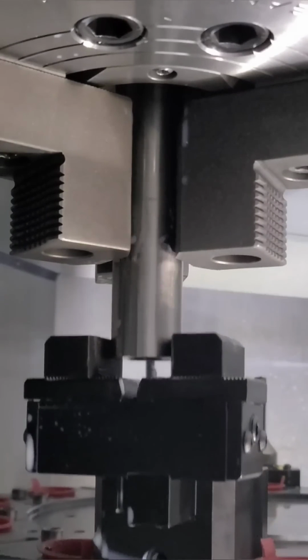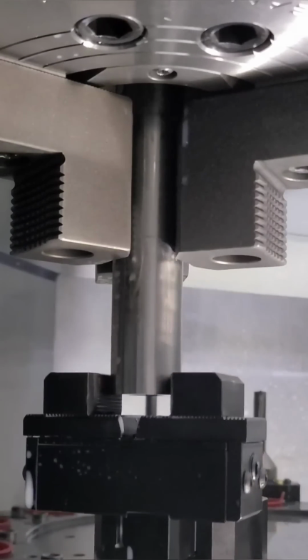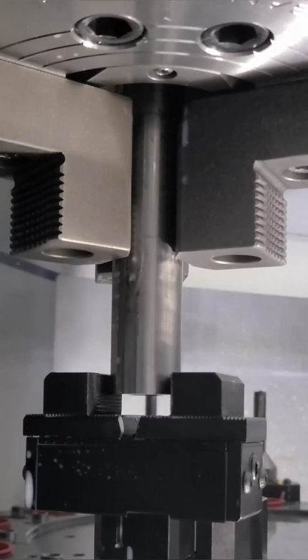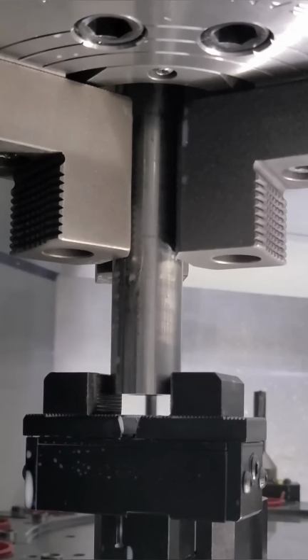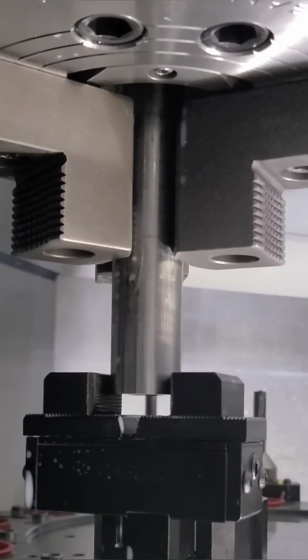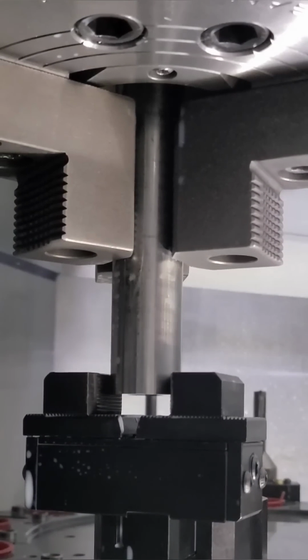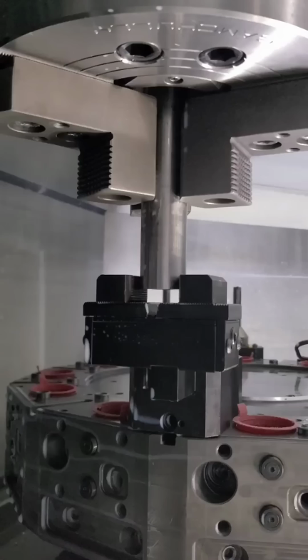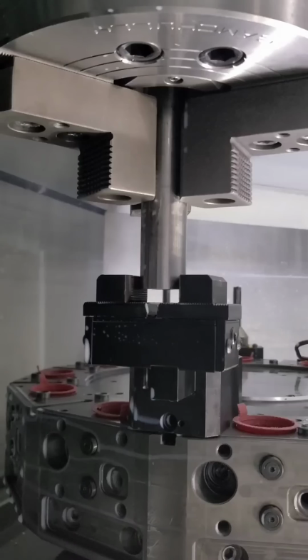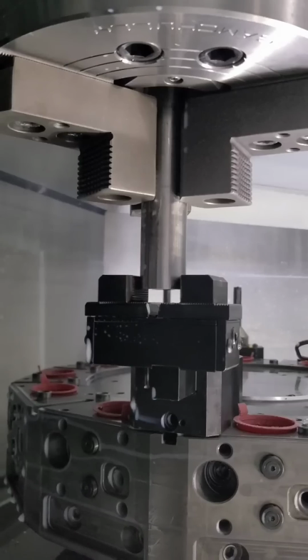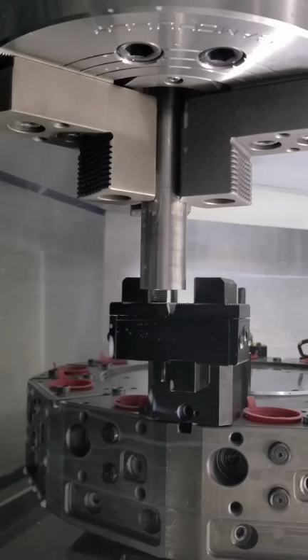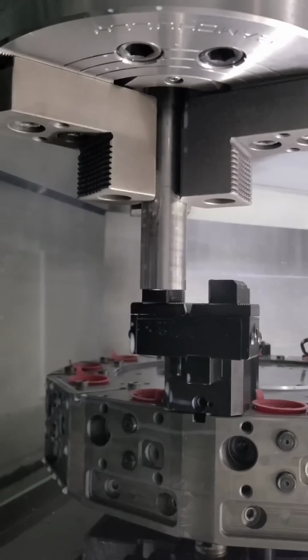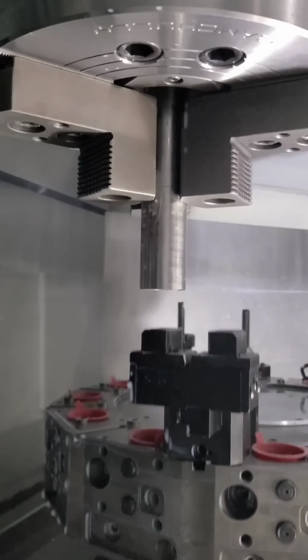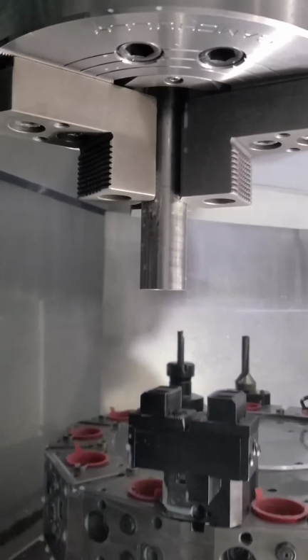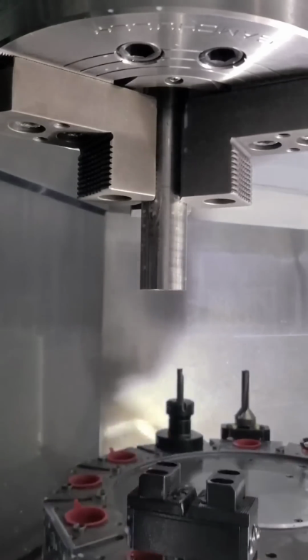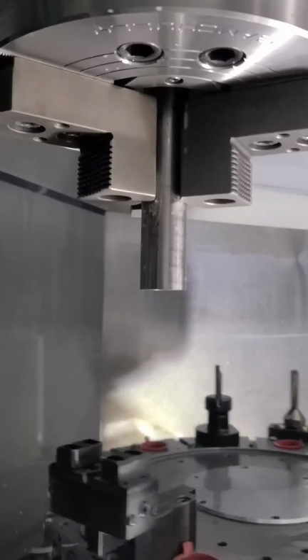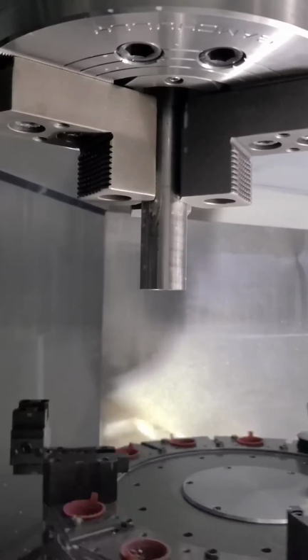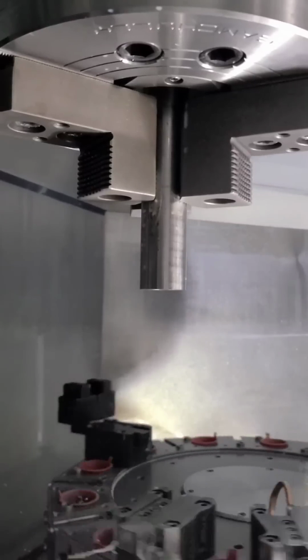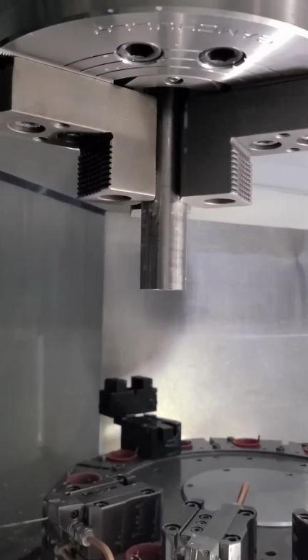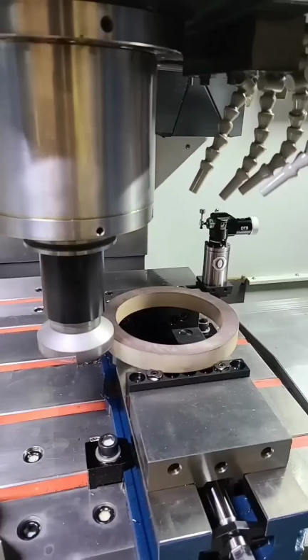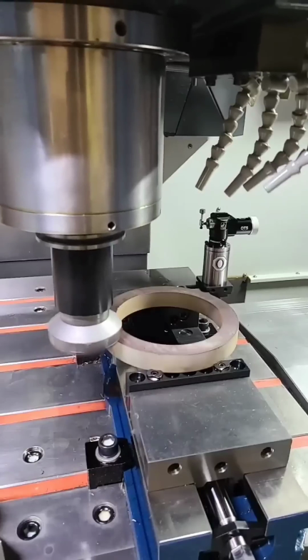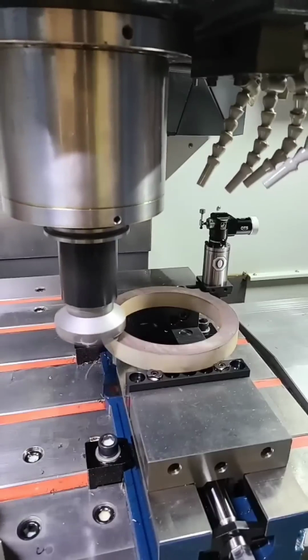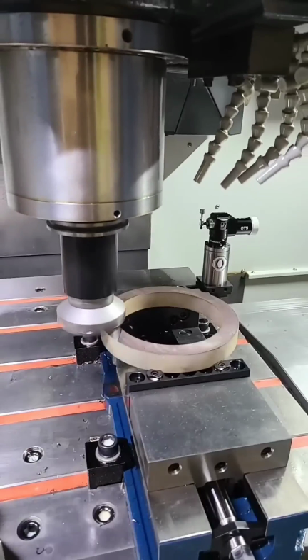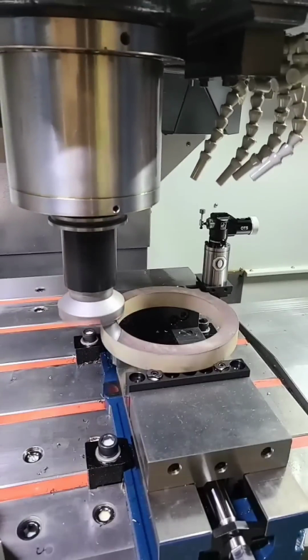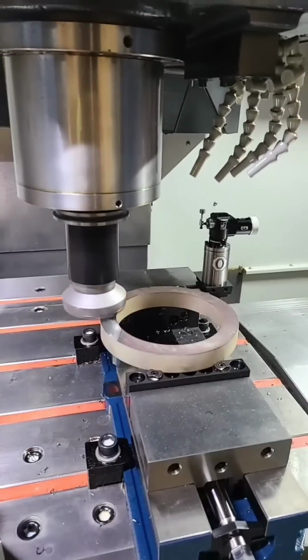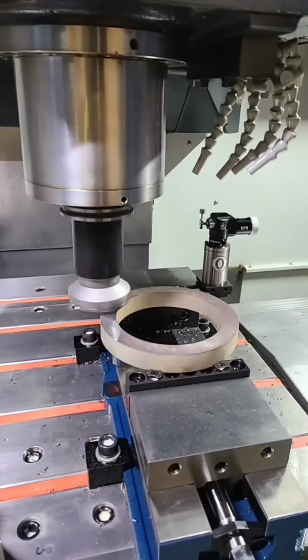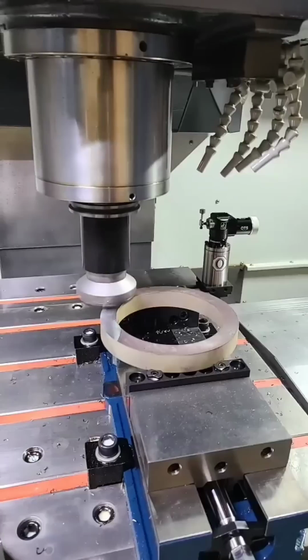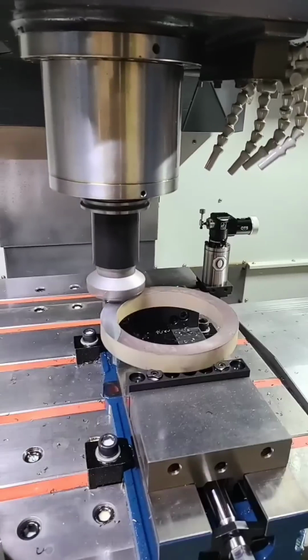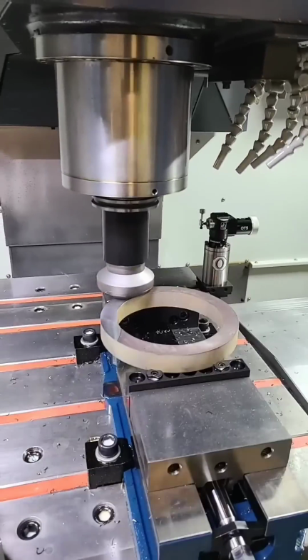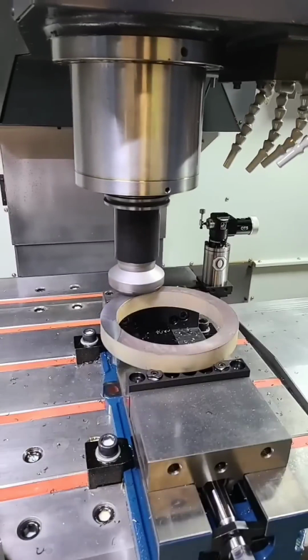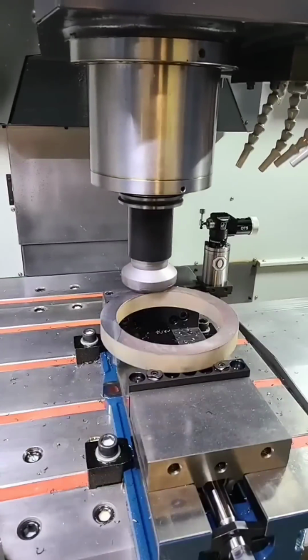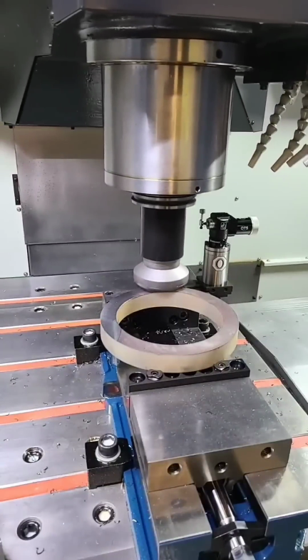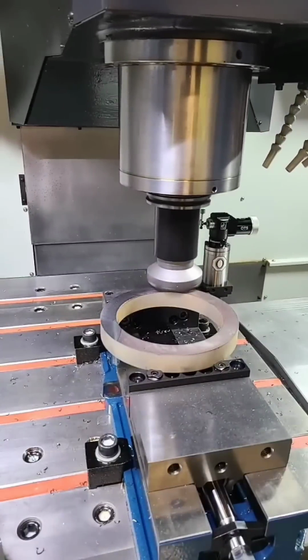Bar pullers are one of the best ways to automate production without breaking the bank. Round parts can be held in the middle with a setup like you see here.